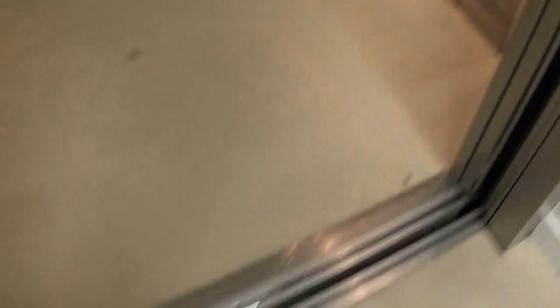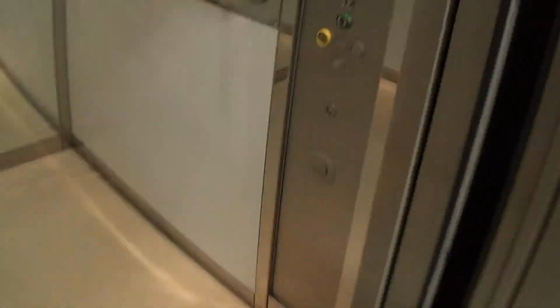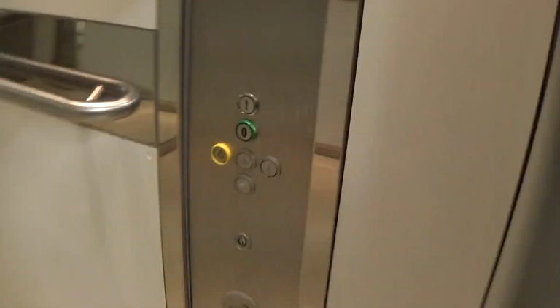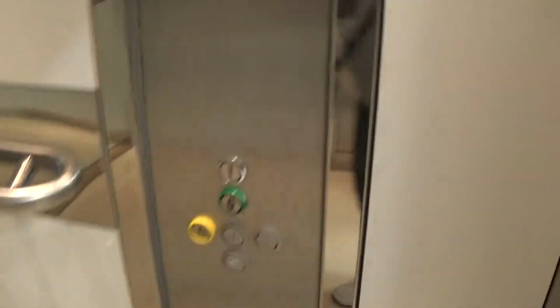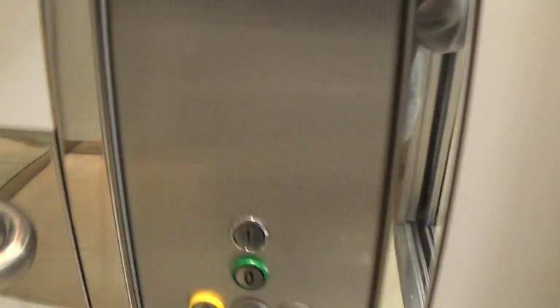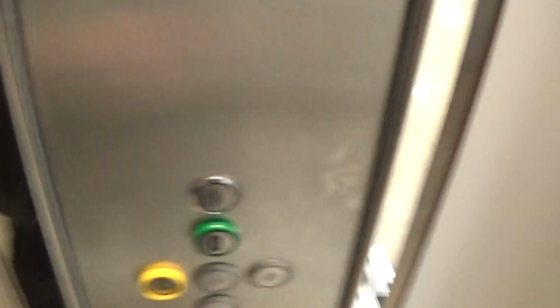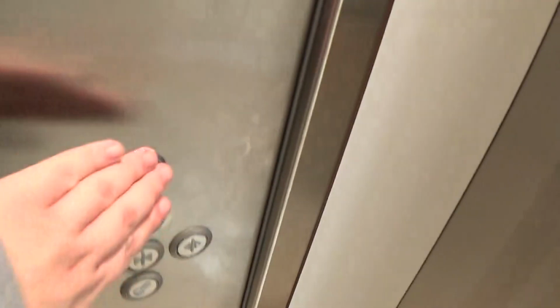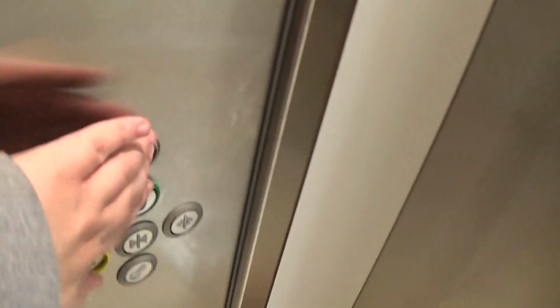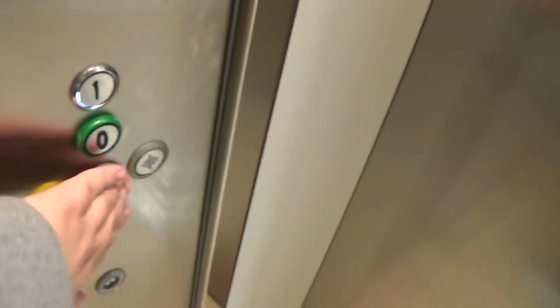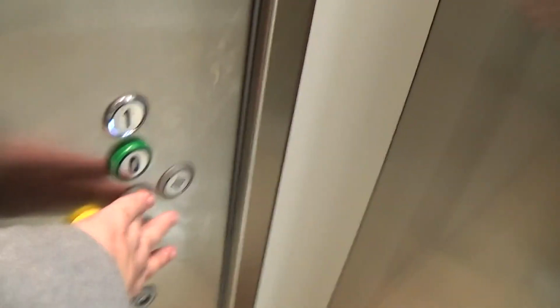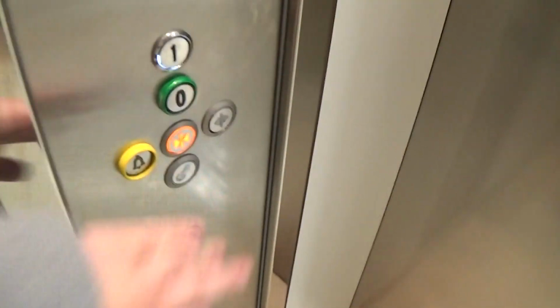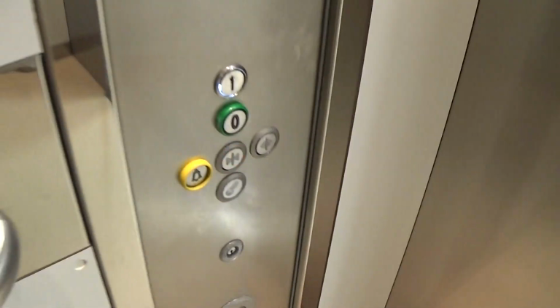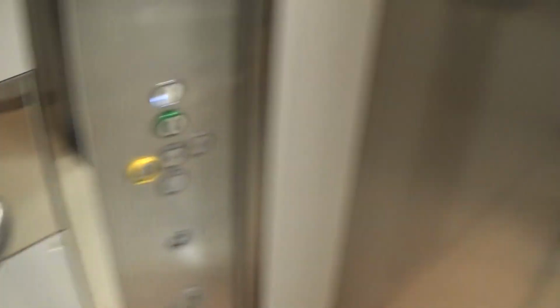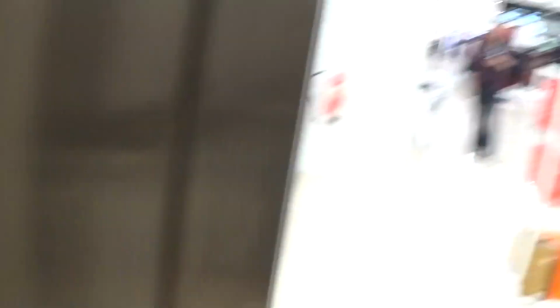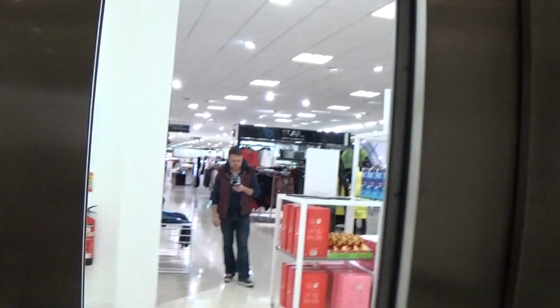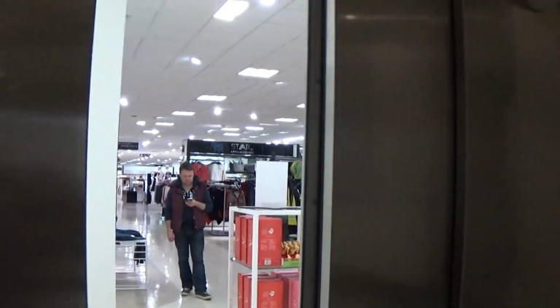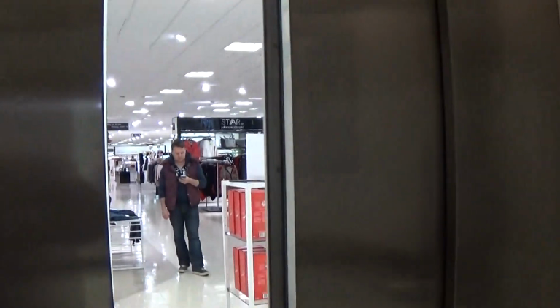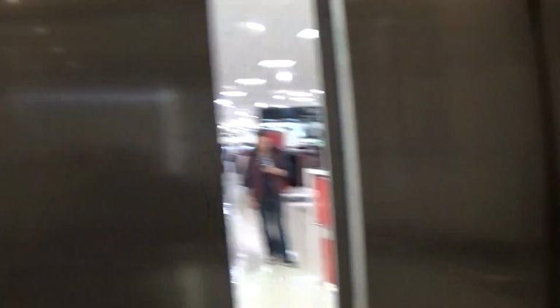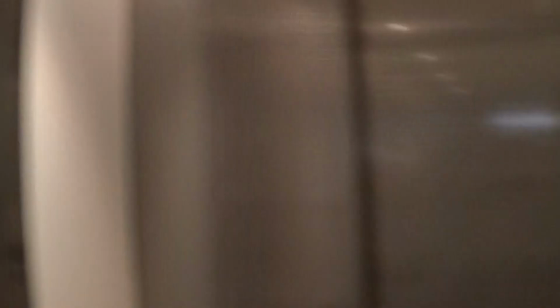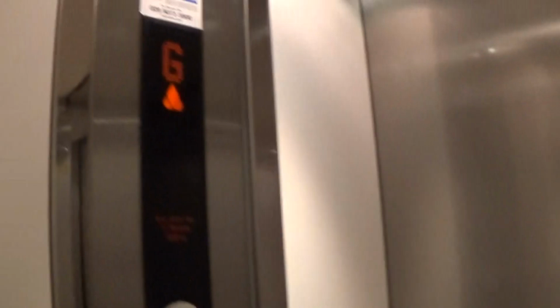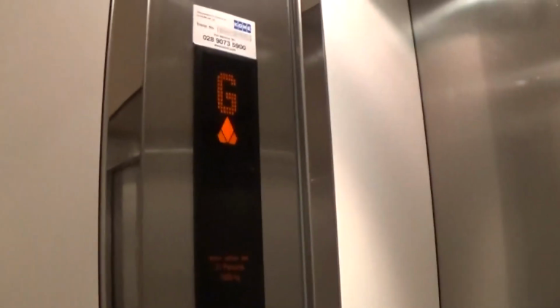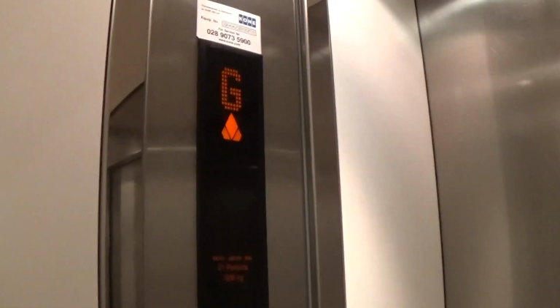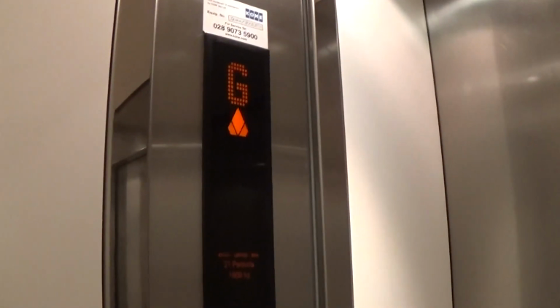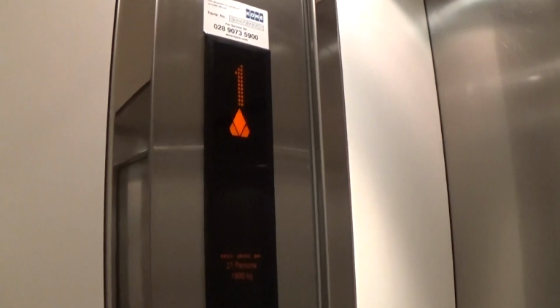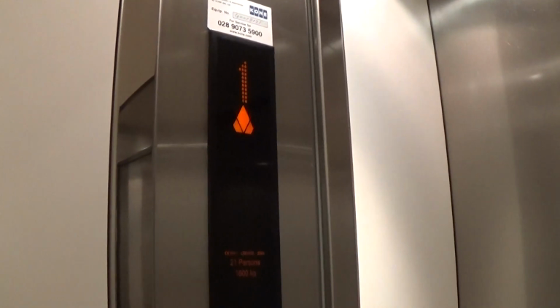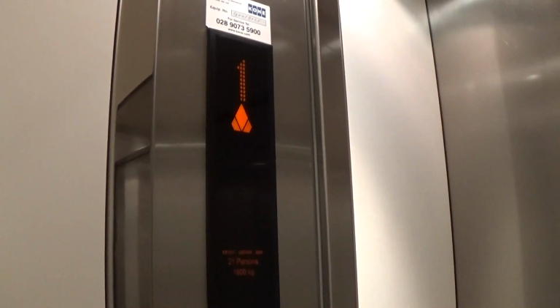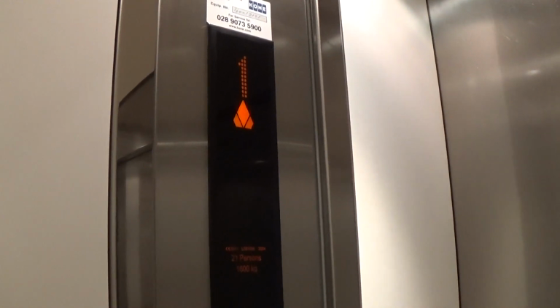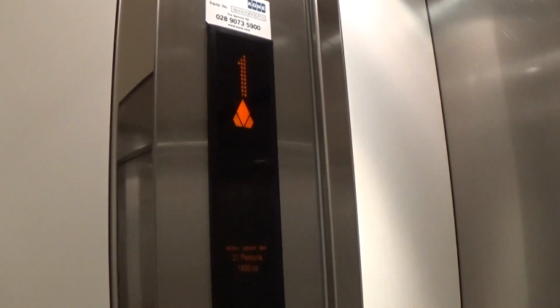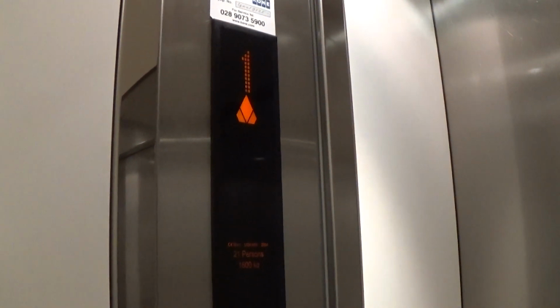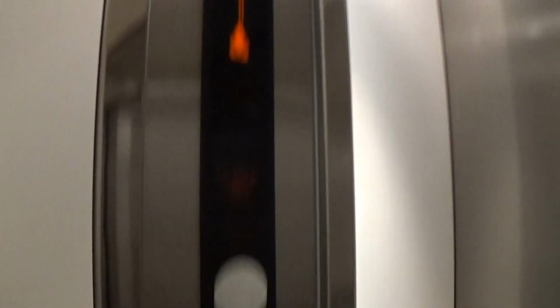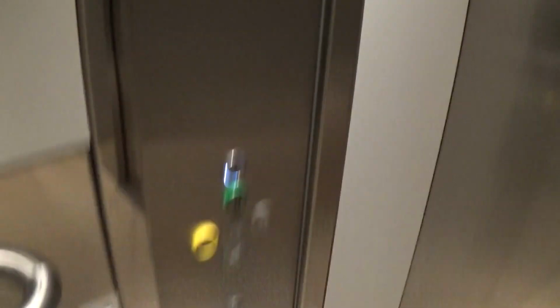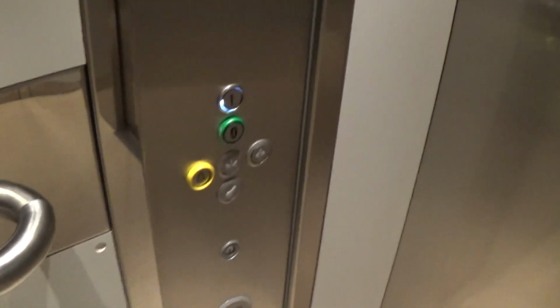Classic level. Let's go up to one. Capacity is 600 on the kilos, 21 persons. Built in 2004, 13 years ago.